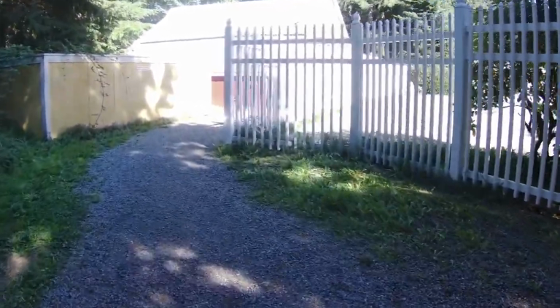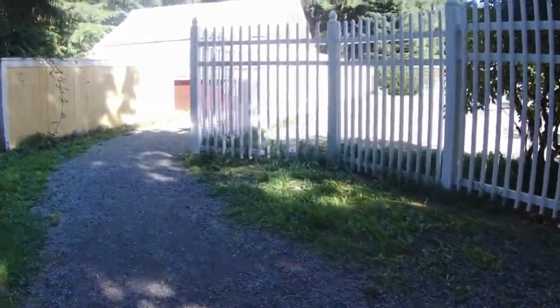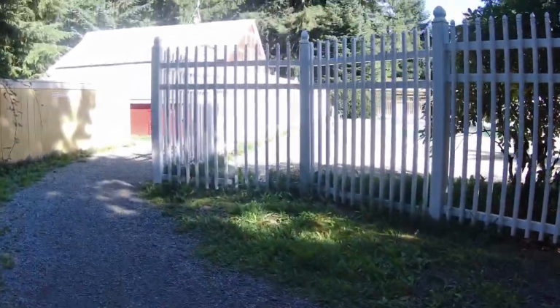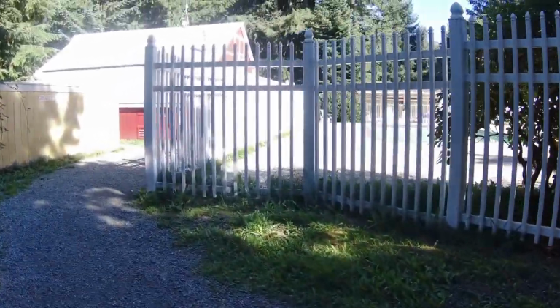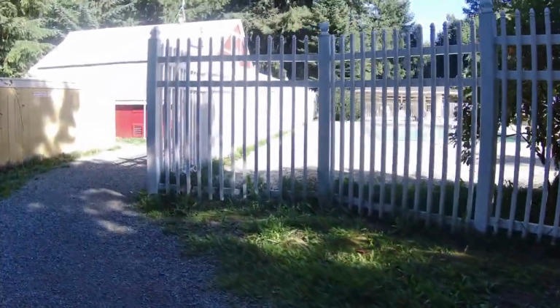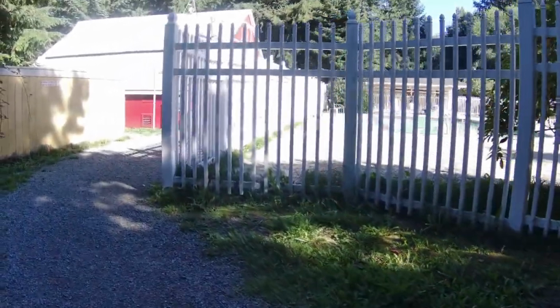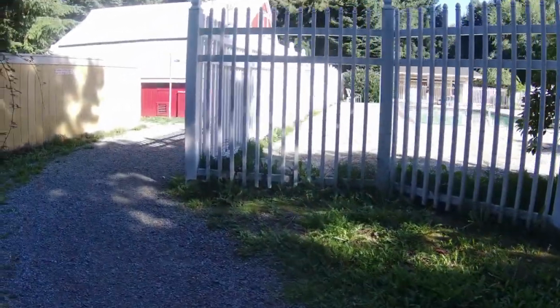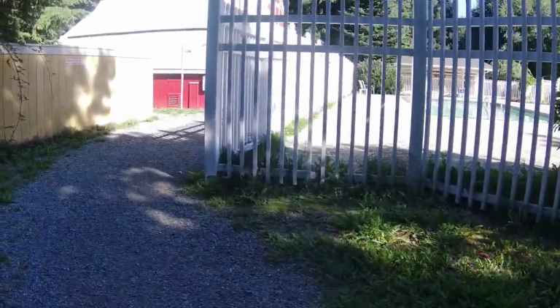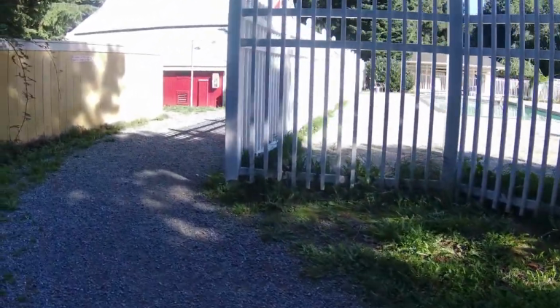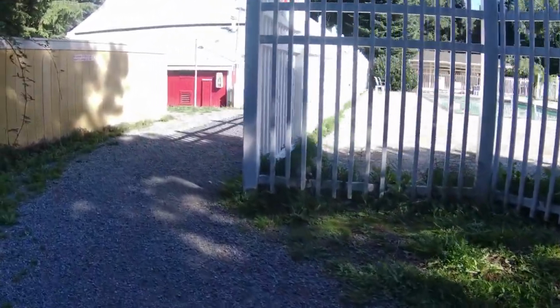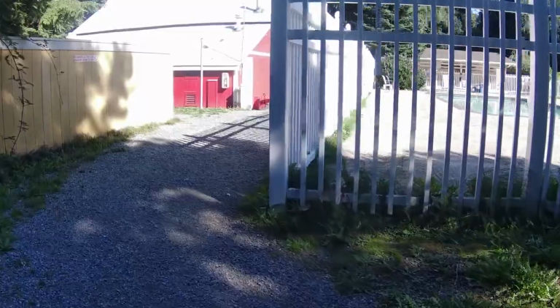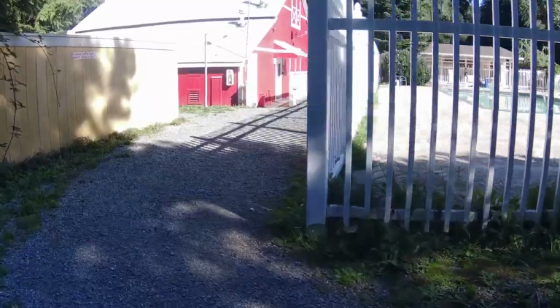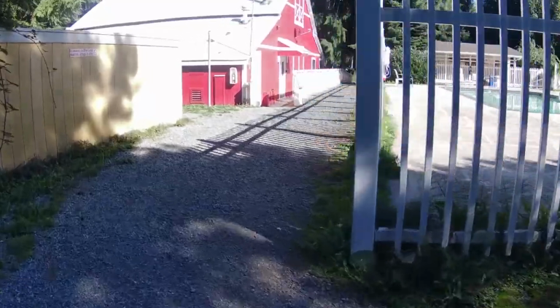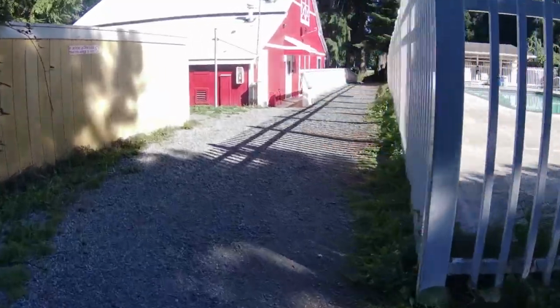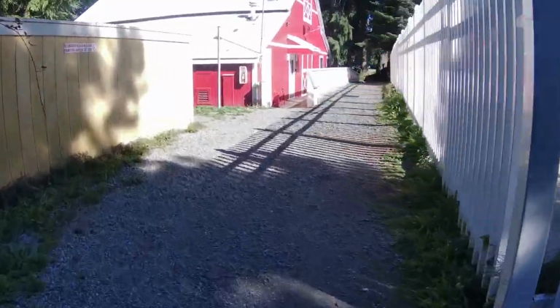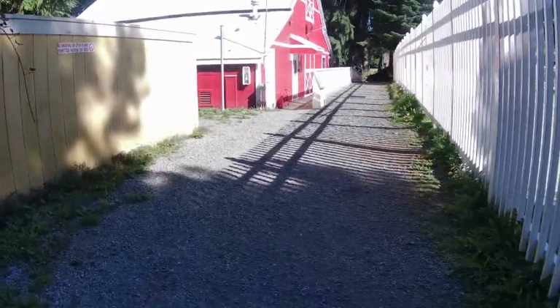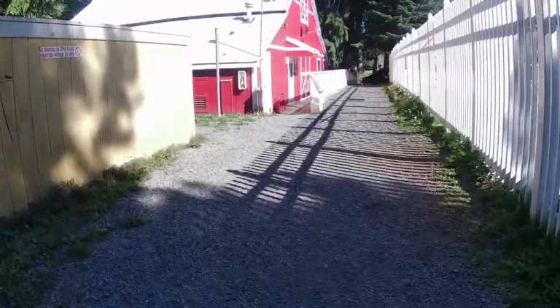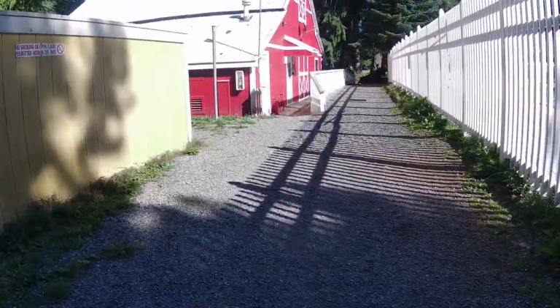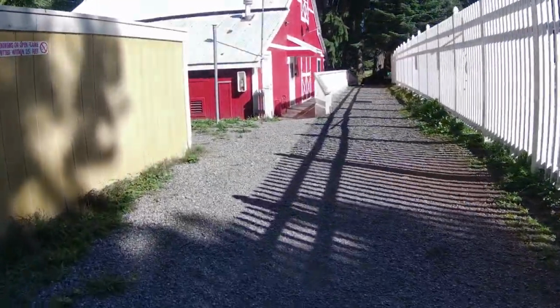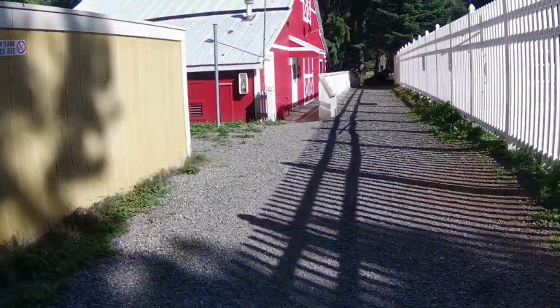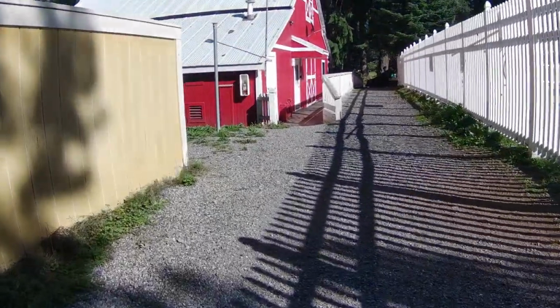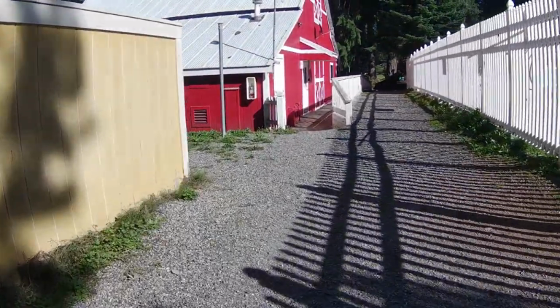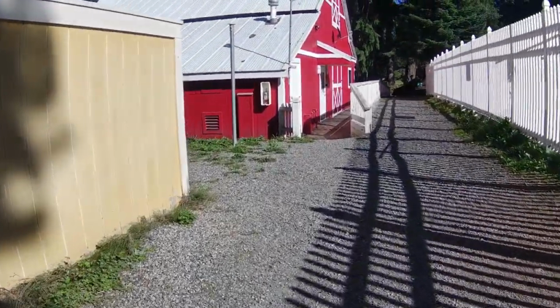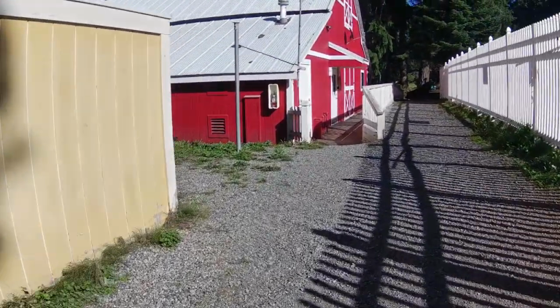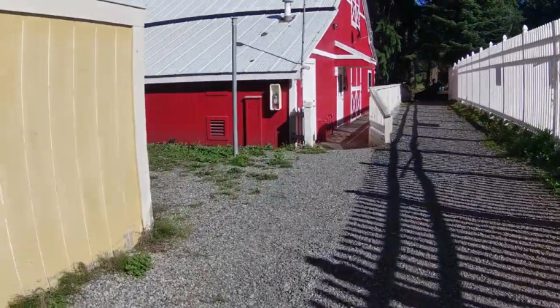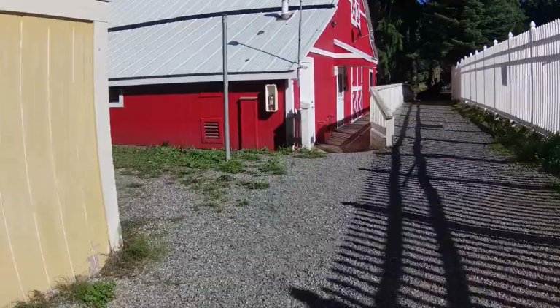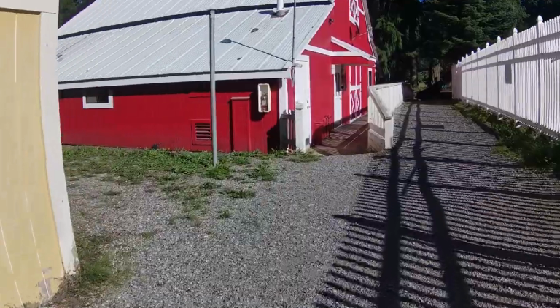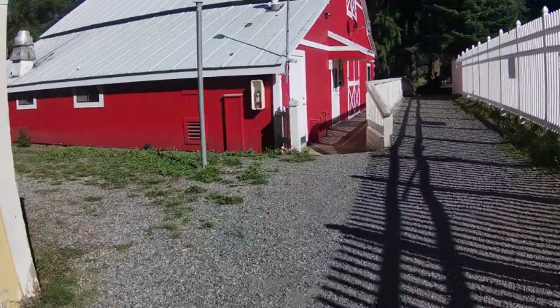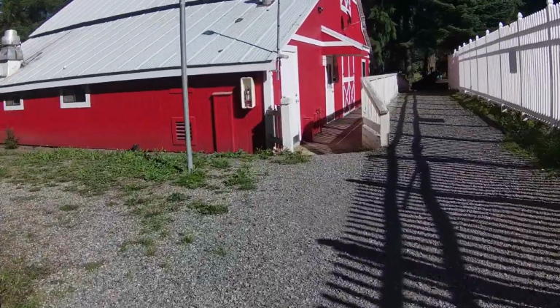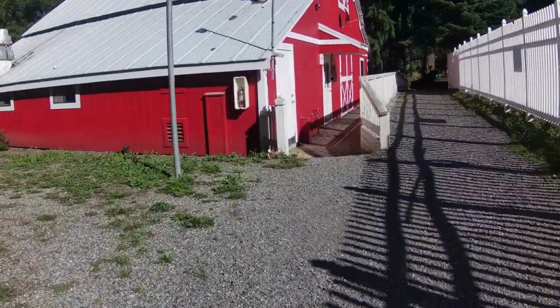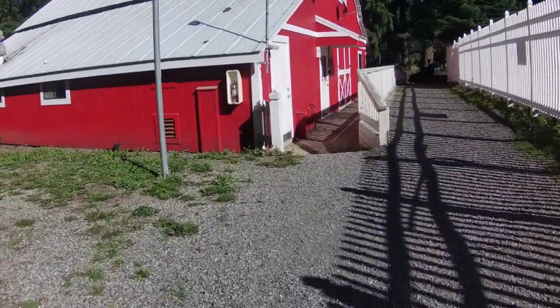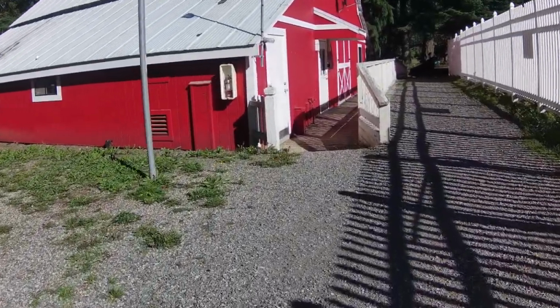There you can see the pool. The camera's not adjusting for the bright light, but hopefully it will.